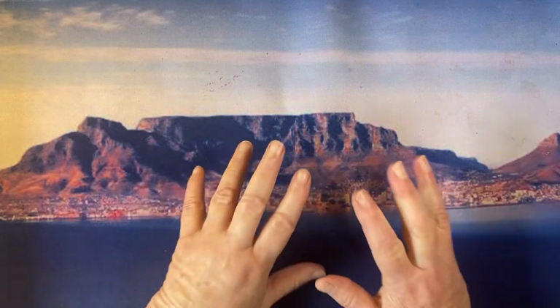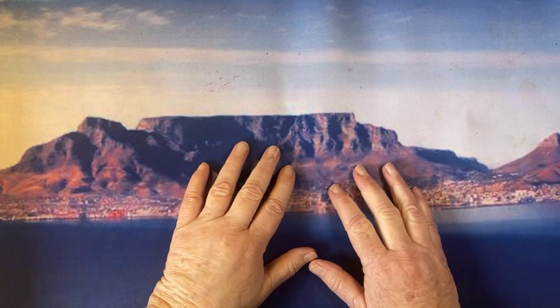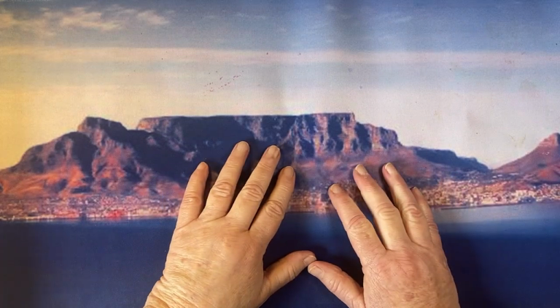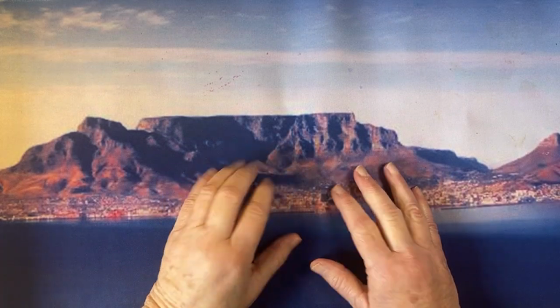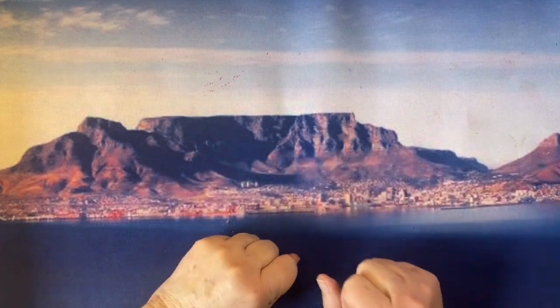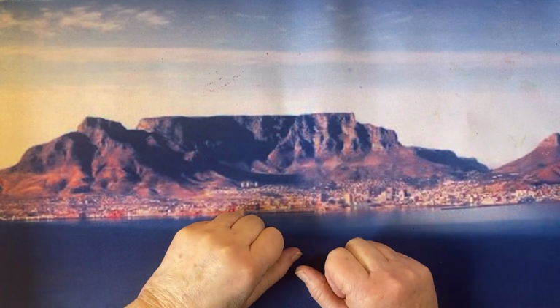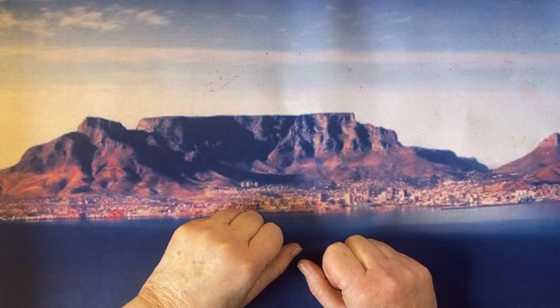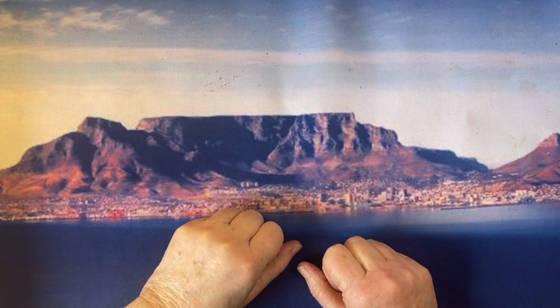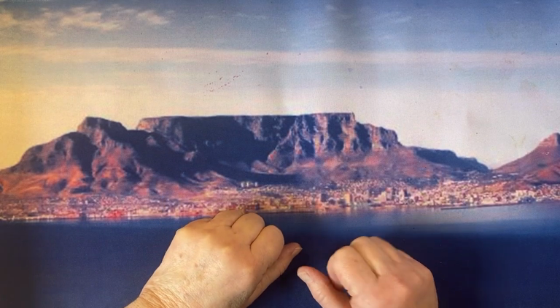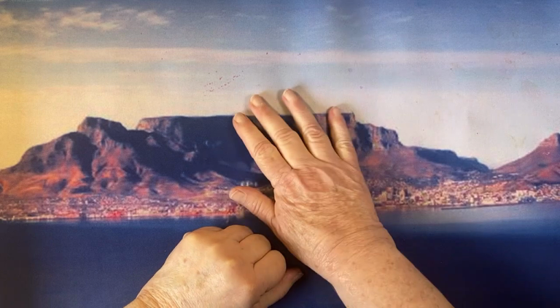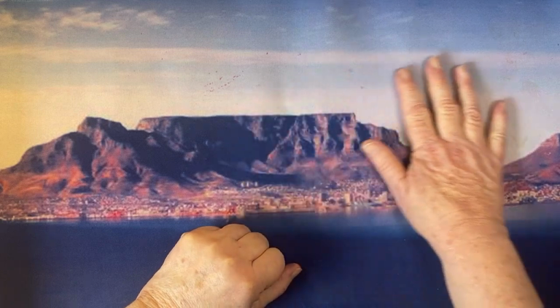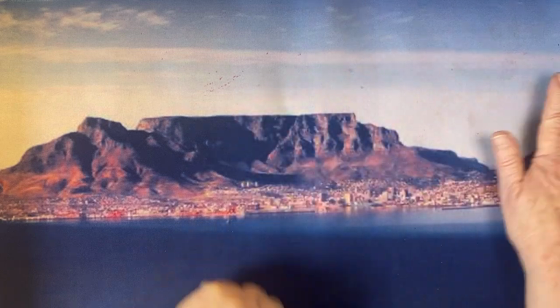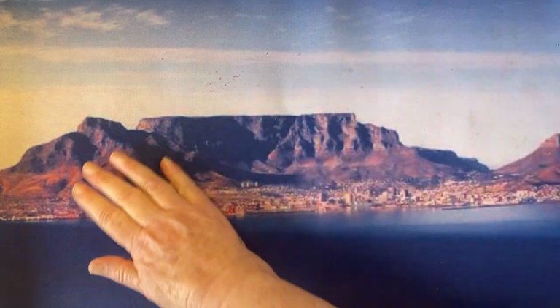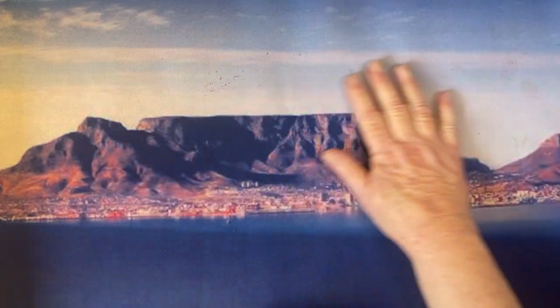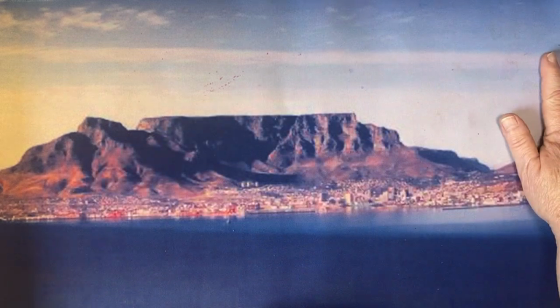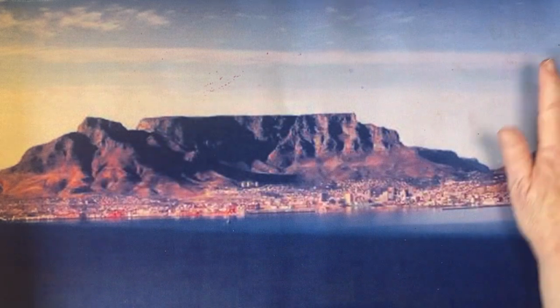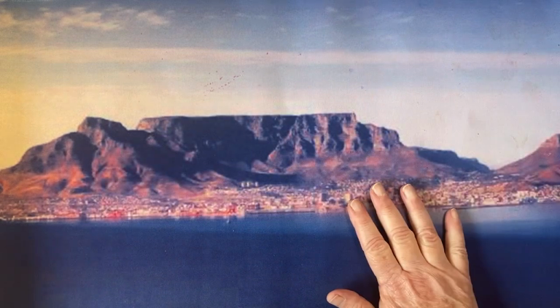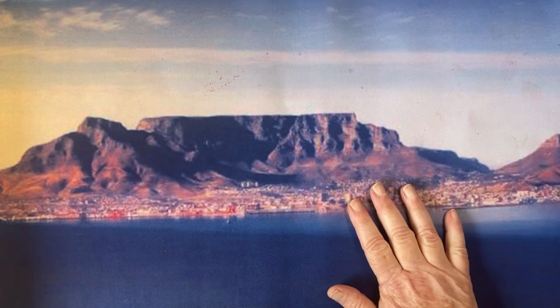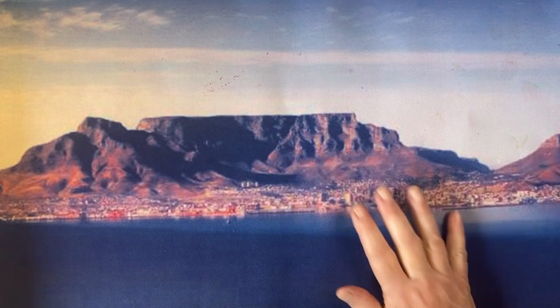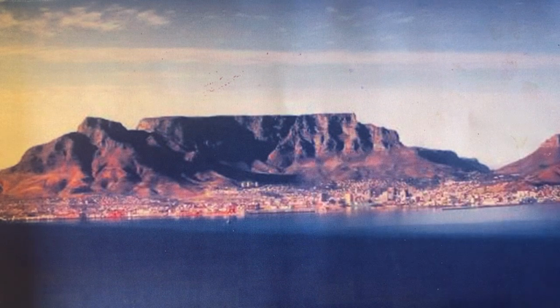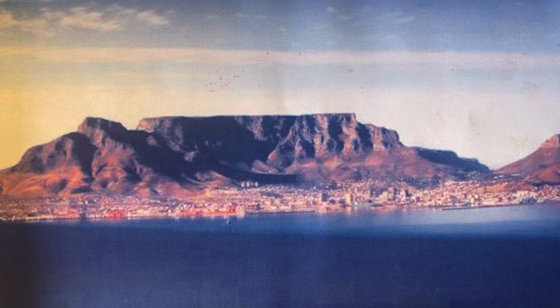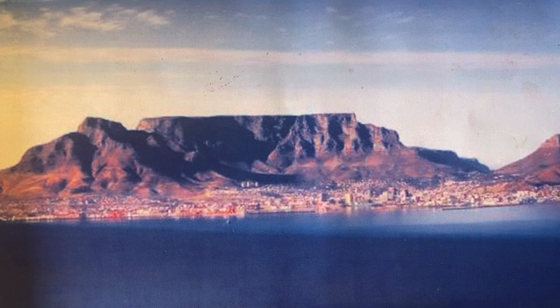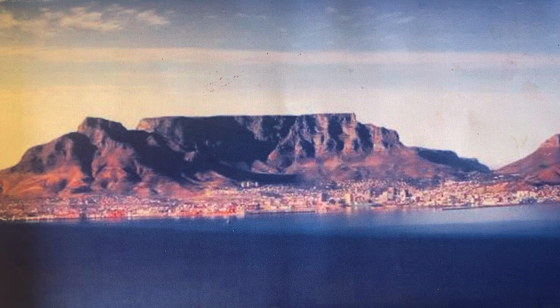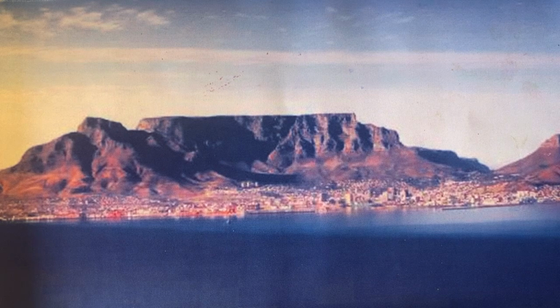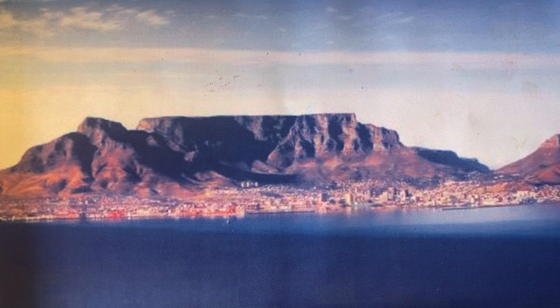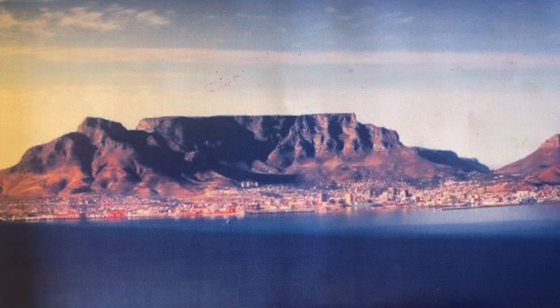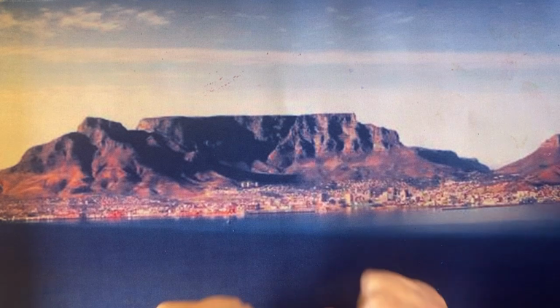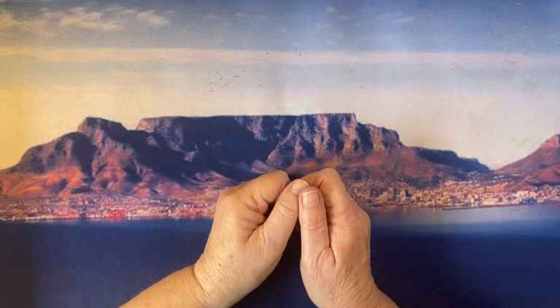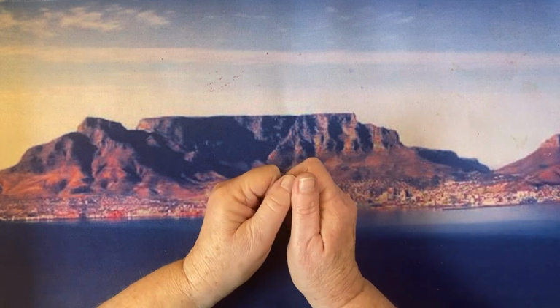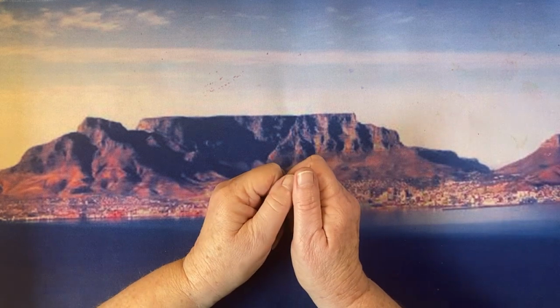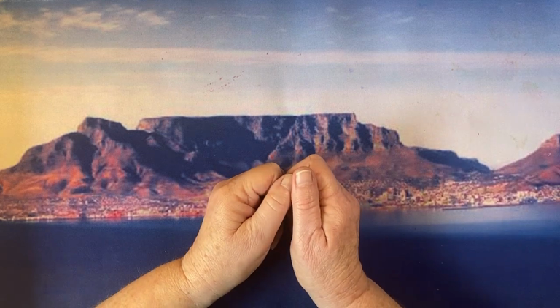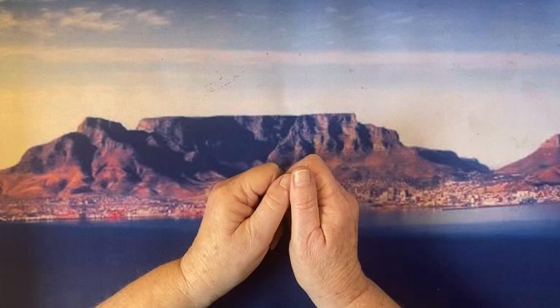Hello there and welcome! This is Liz from Liz at Home. I've got my Table Mountain here from Cape Town in South Africa, which is where I'm from. I'd like to welcome you to my channel and say thanks for joining me today.